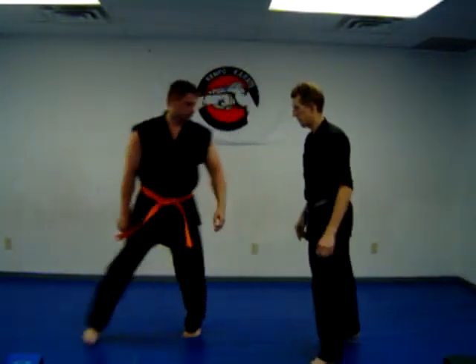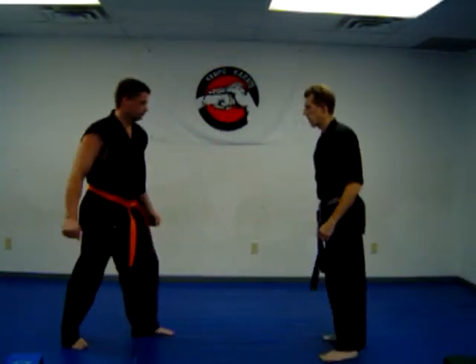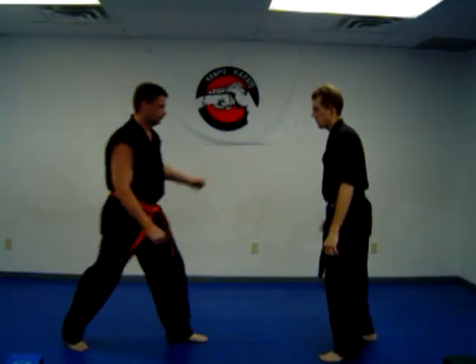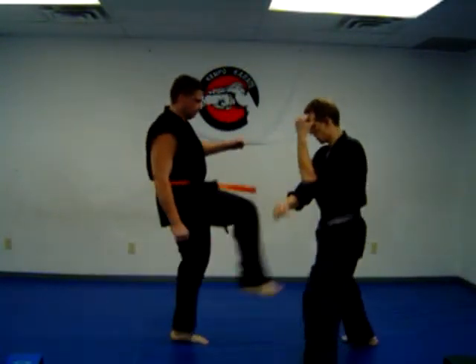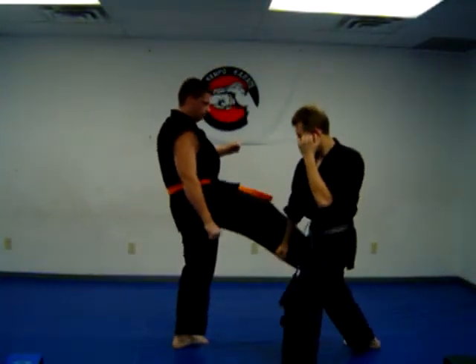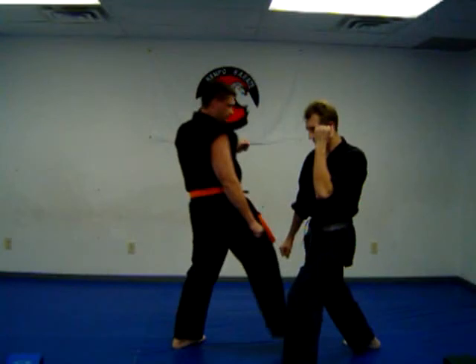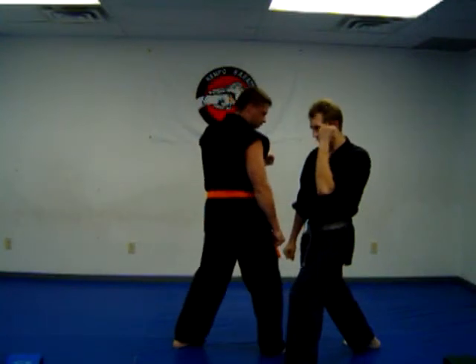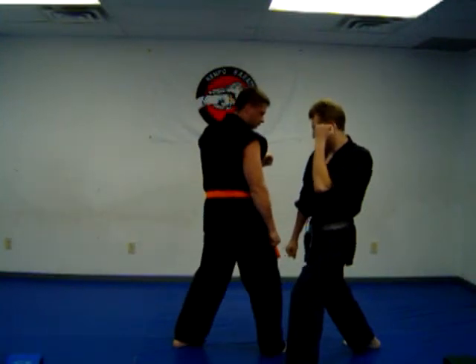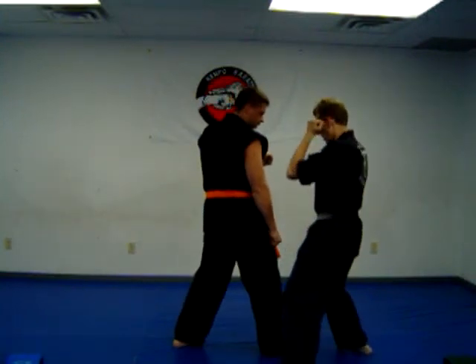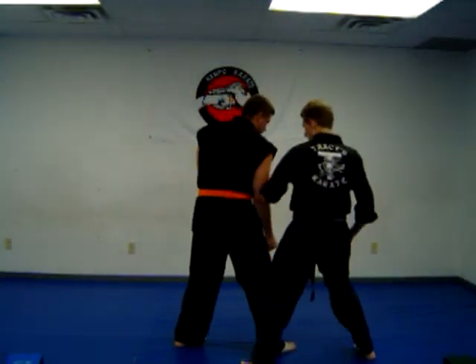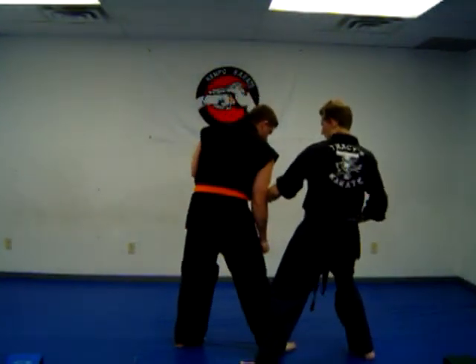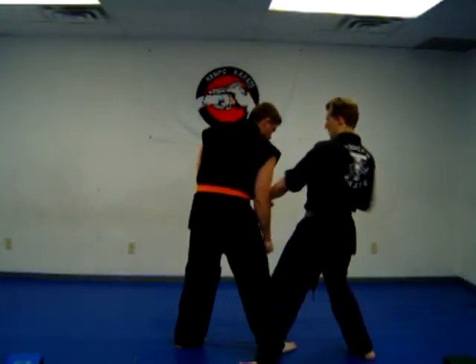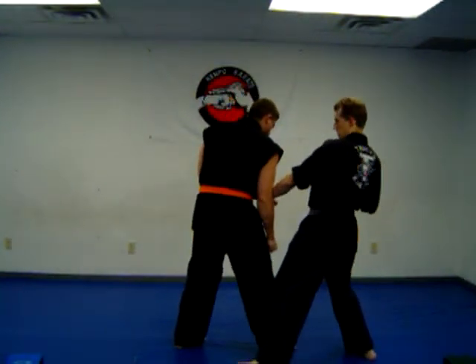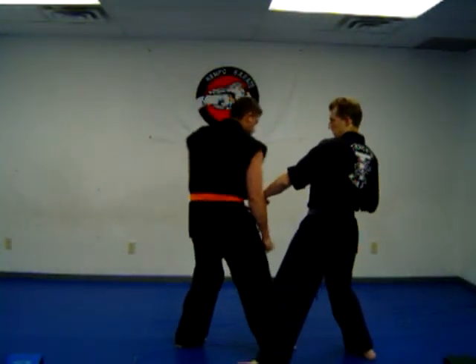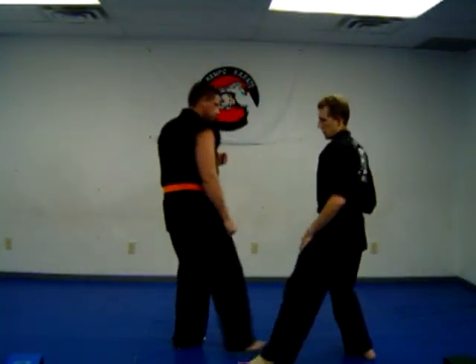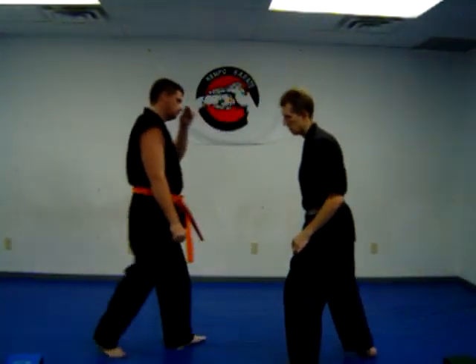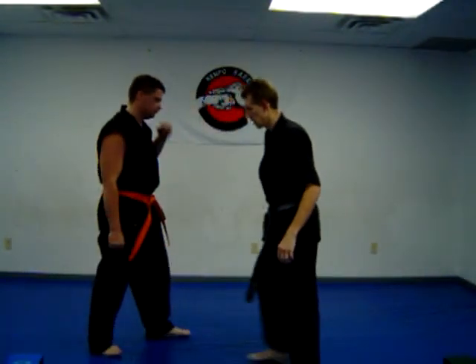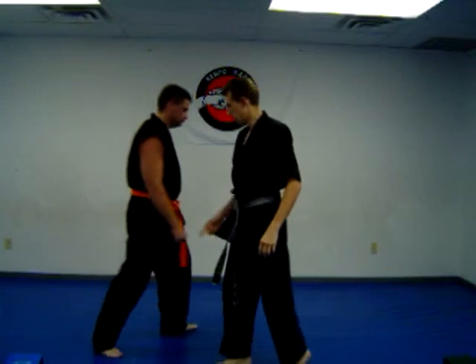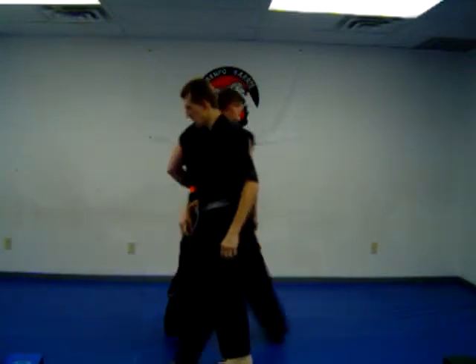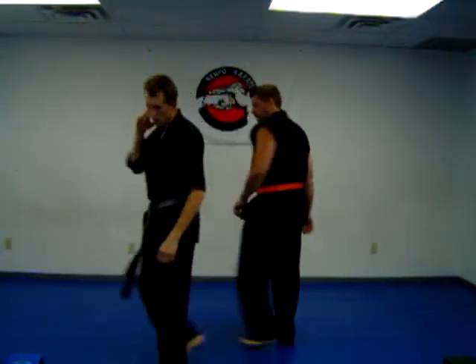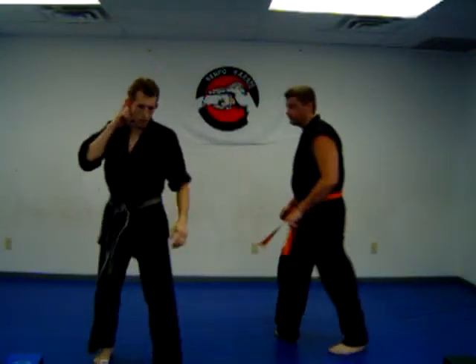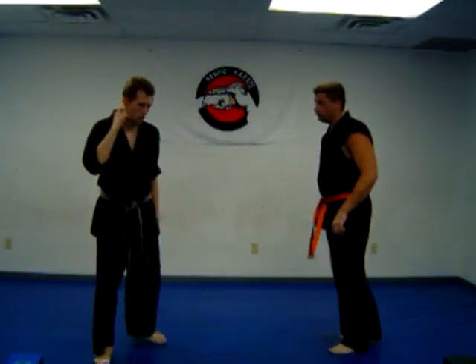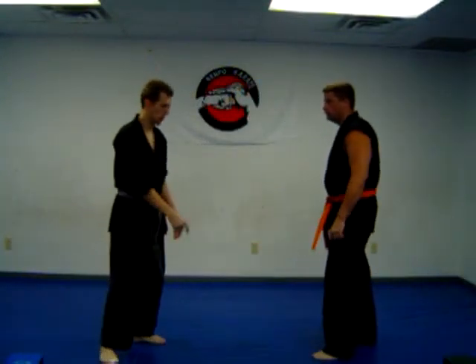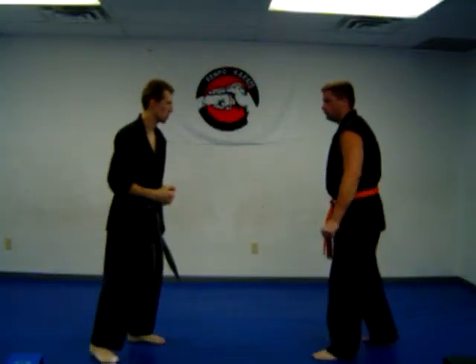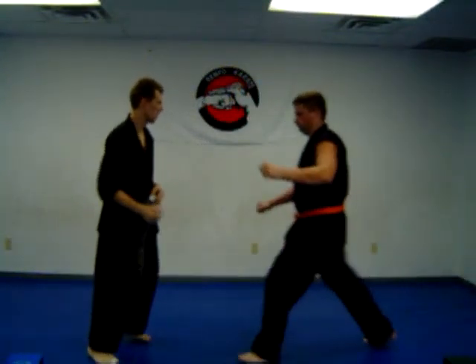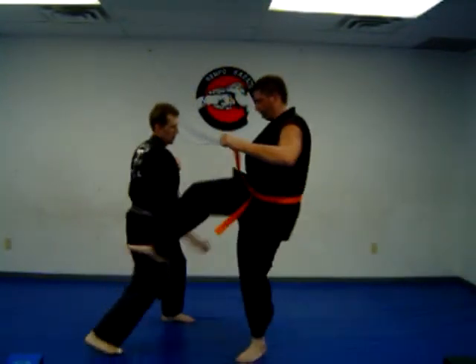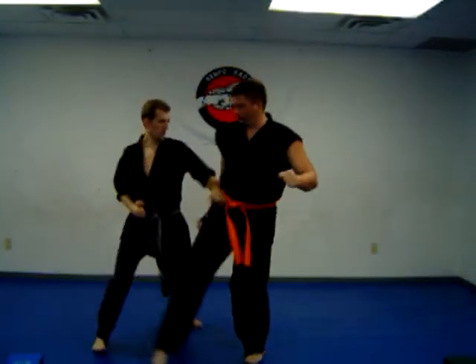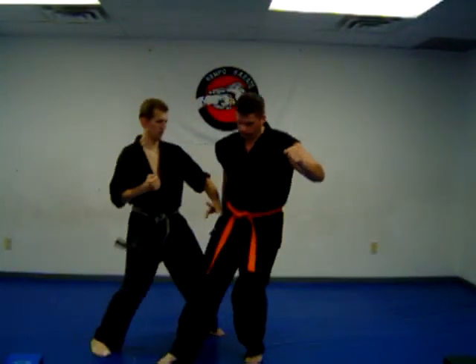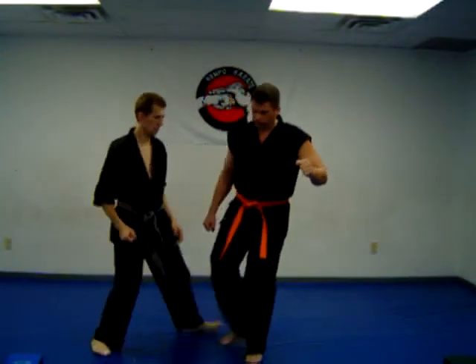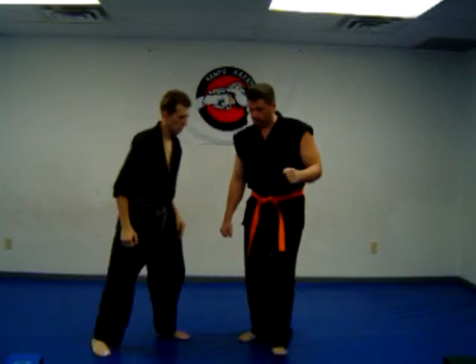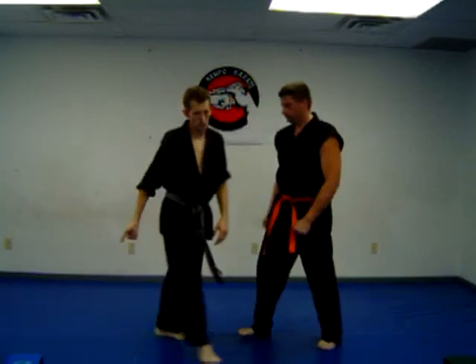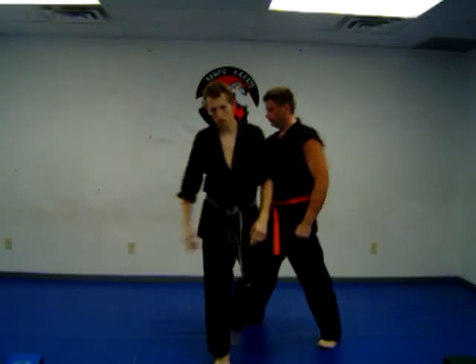We're going to change the angle. So from here I step, keeping my guard up, just check in, punch the head. So from here, we're going to do it a little bit quicker. Change the angle.